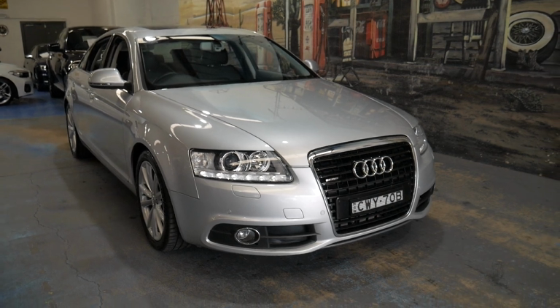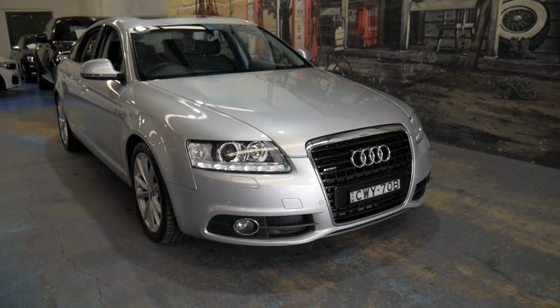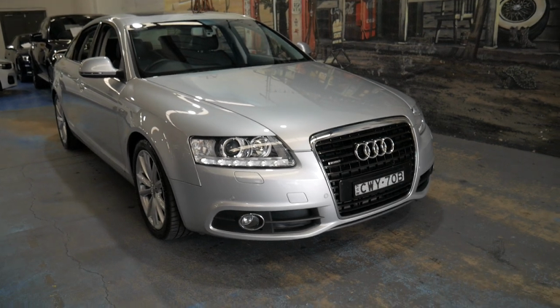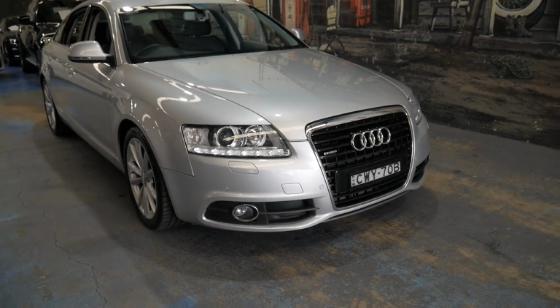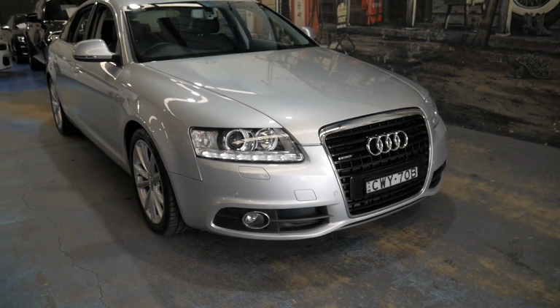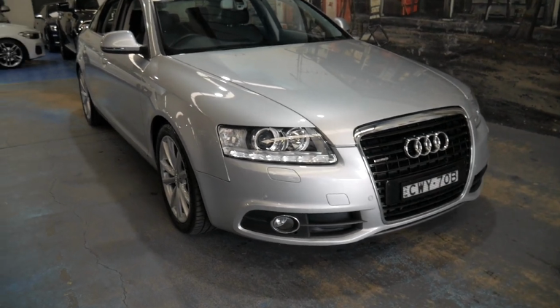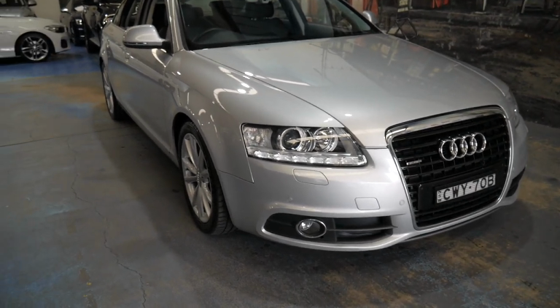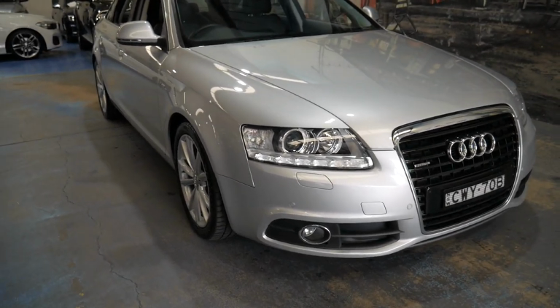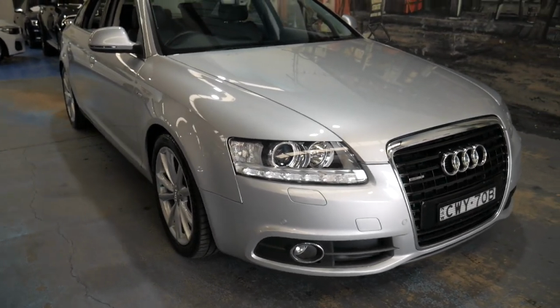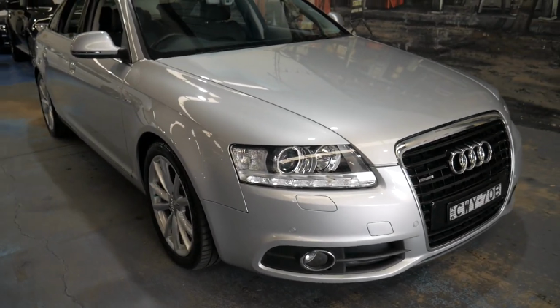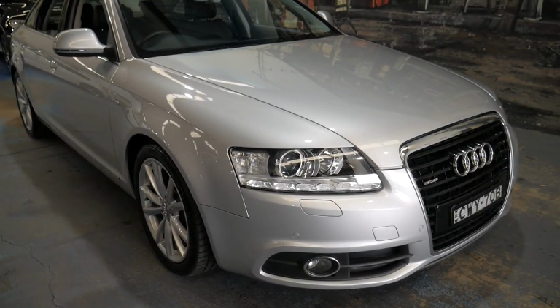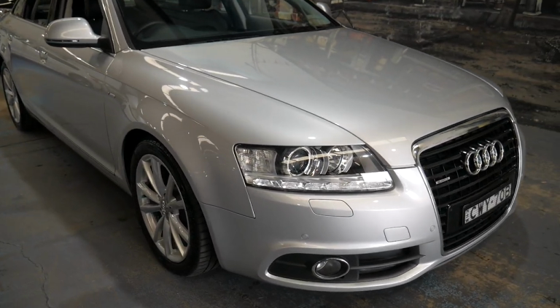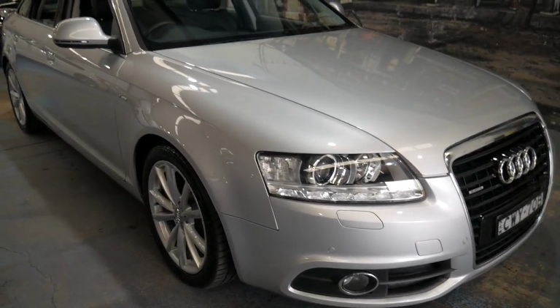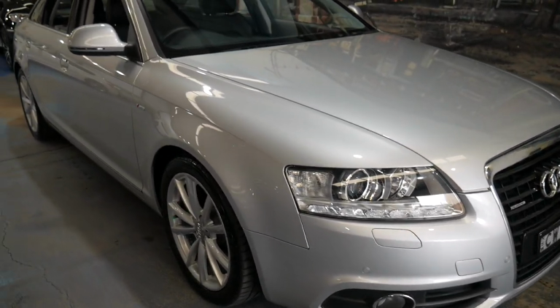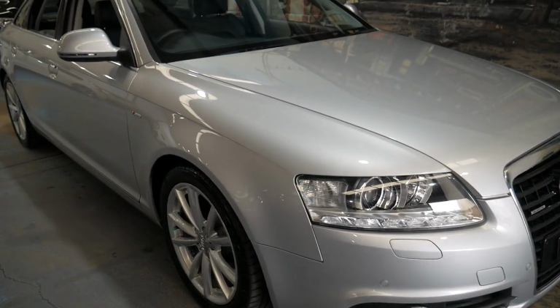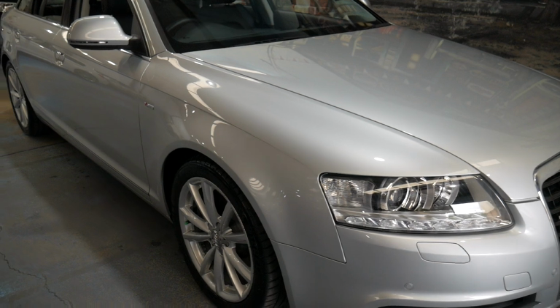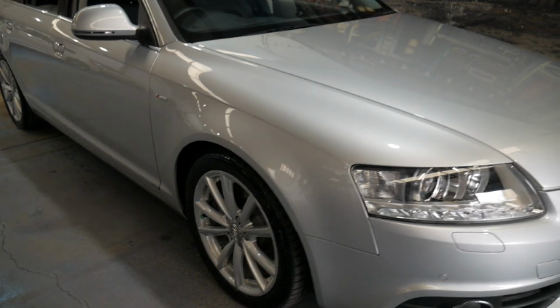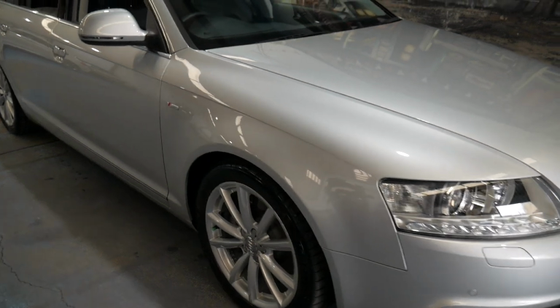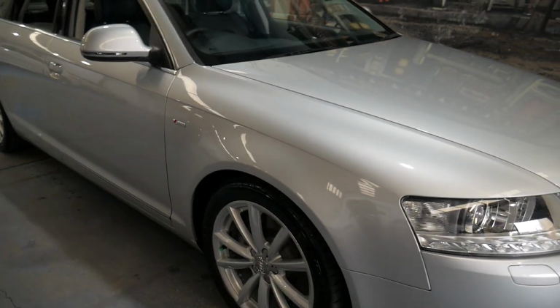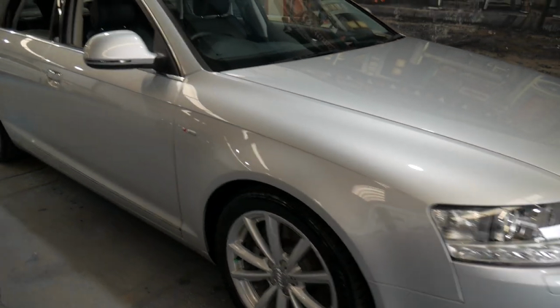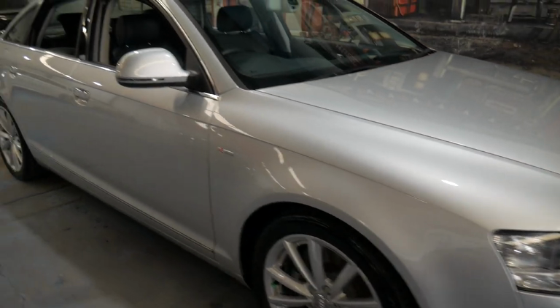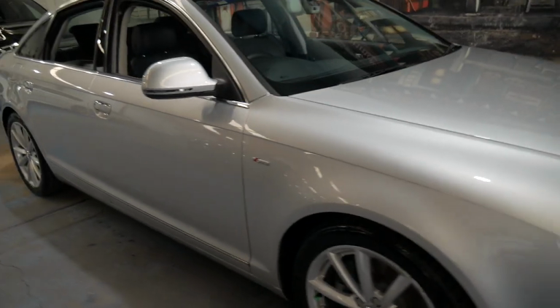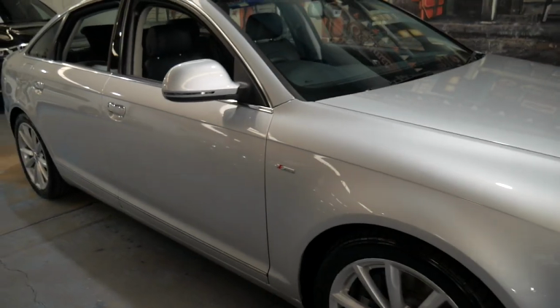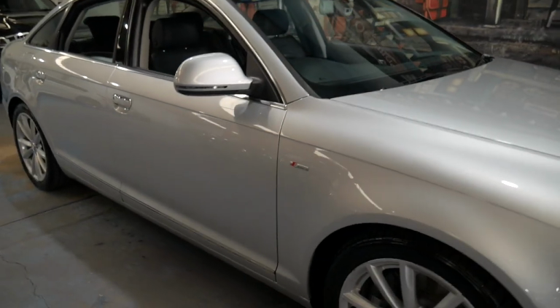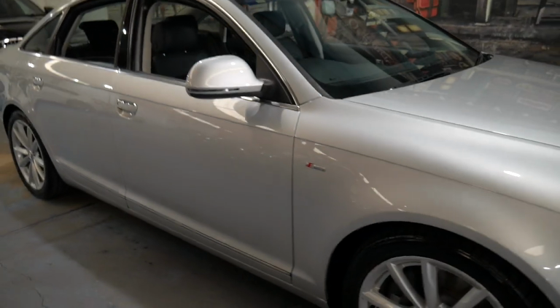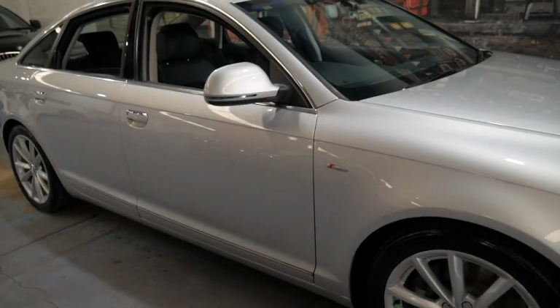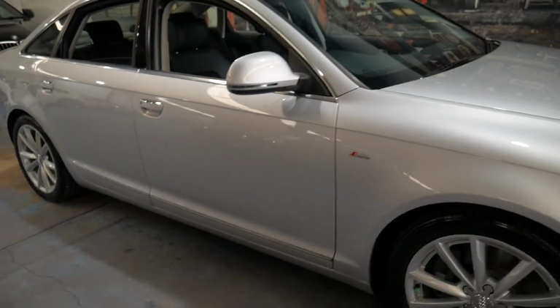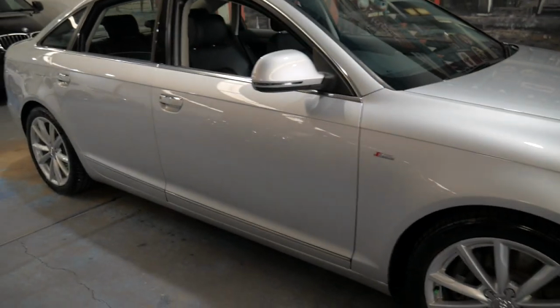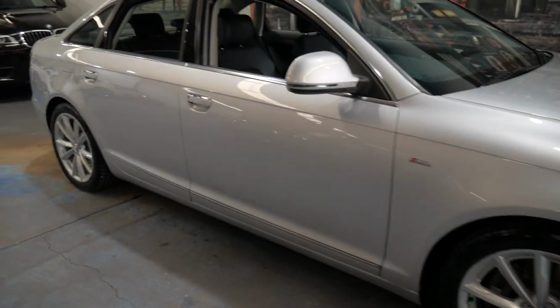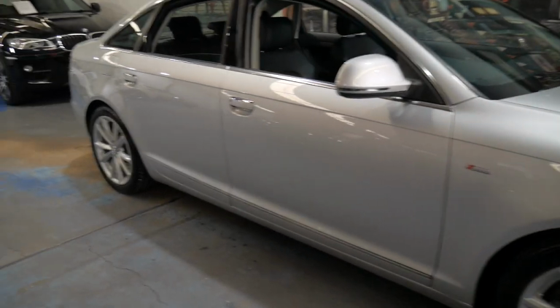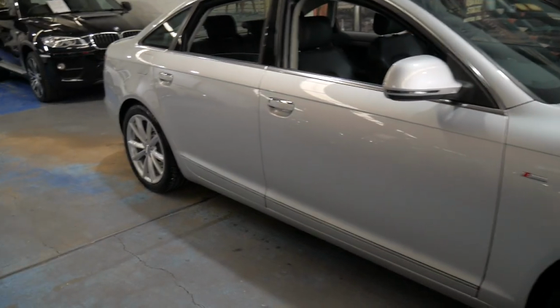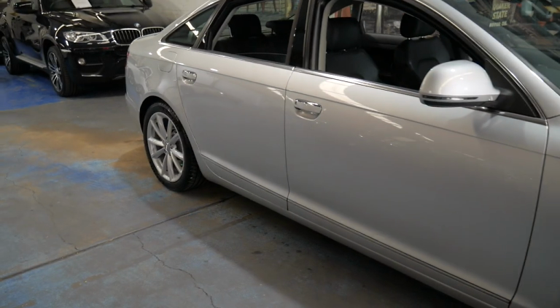Welcome to the Old Timer Centre. My name is Philip Tarrant and I'm going to be talking to you about this 2010 Audi A6 update.